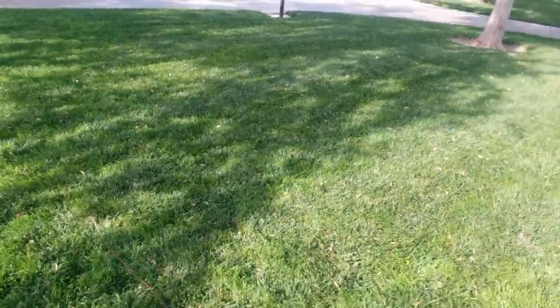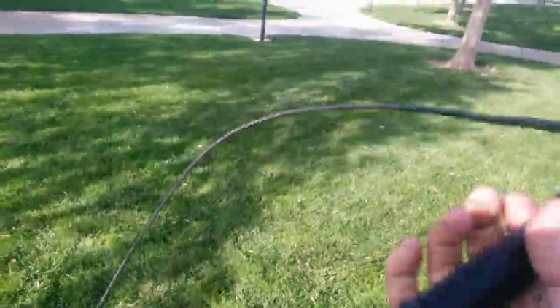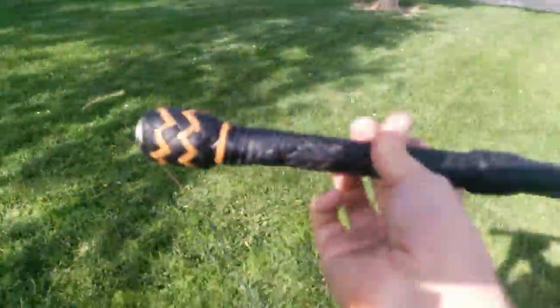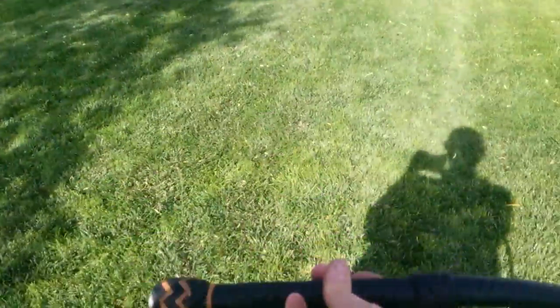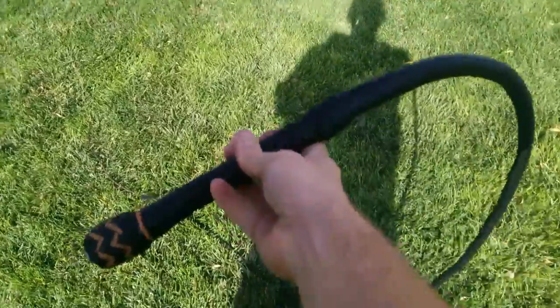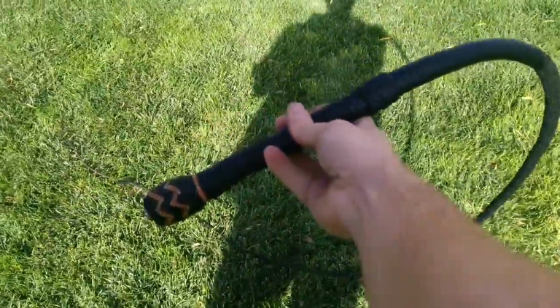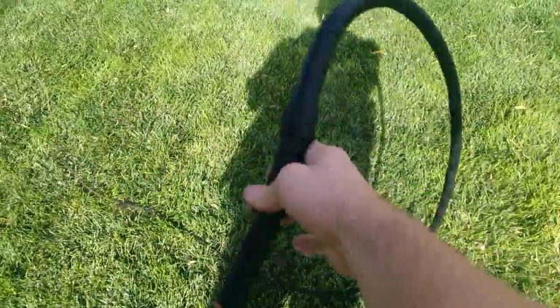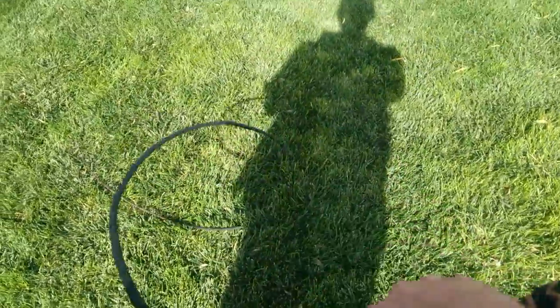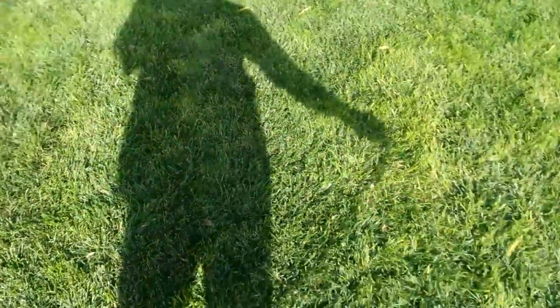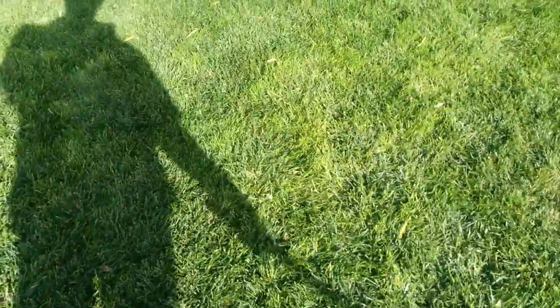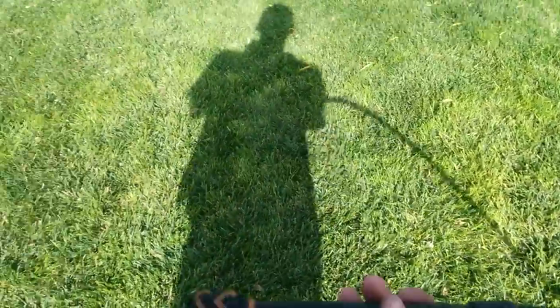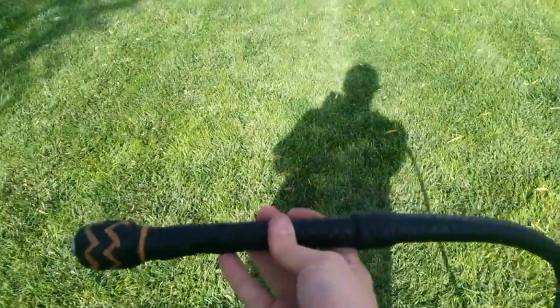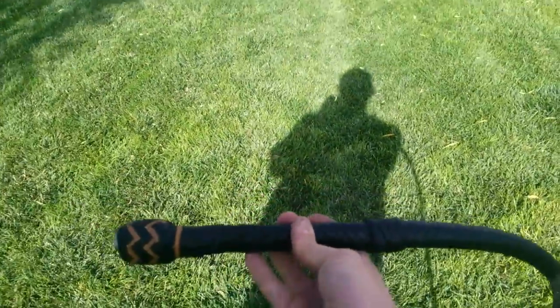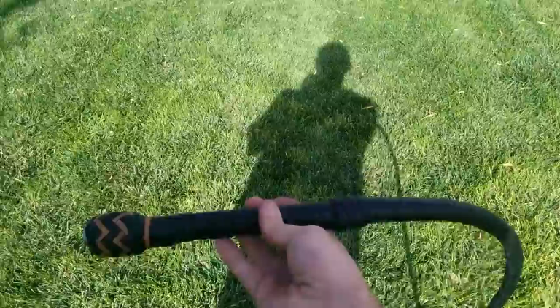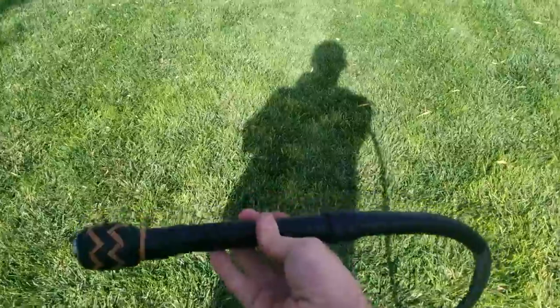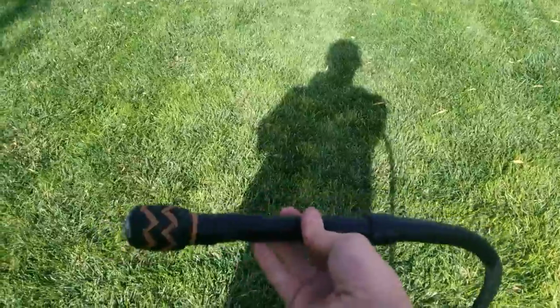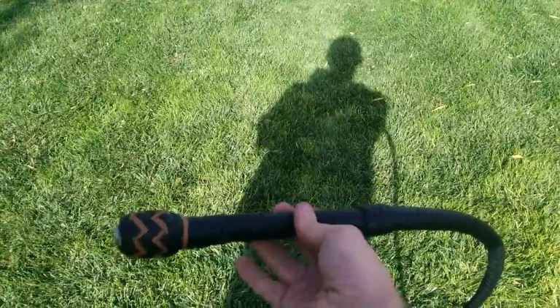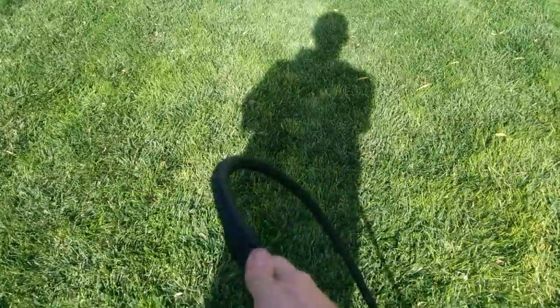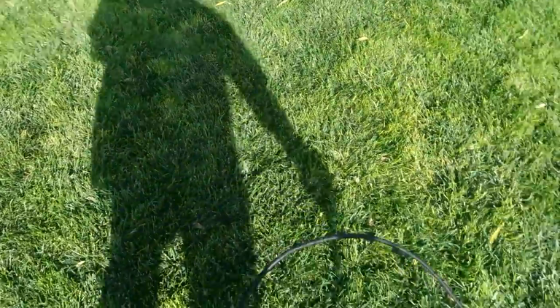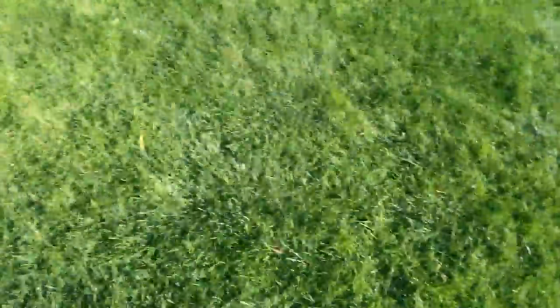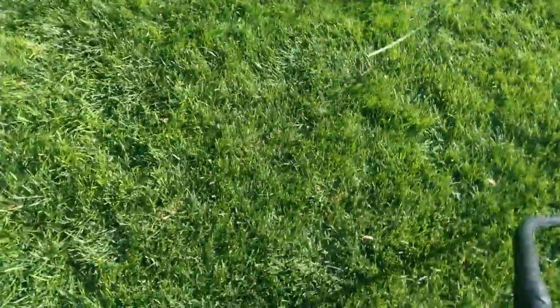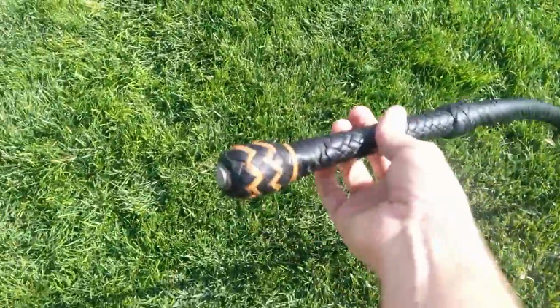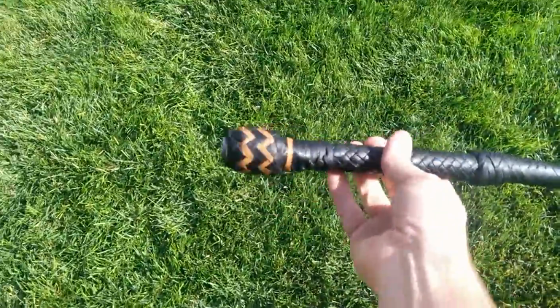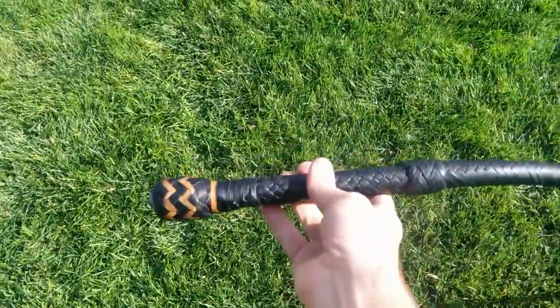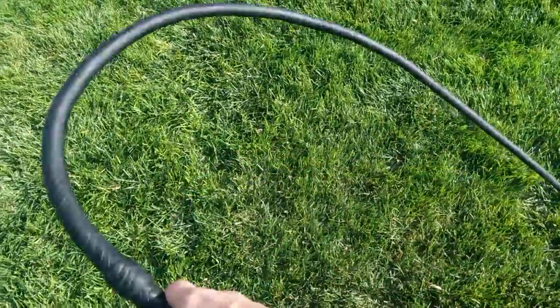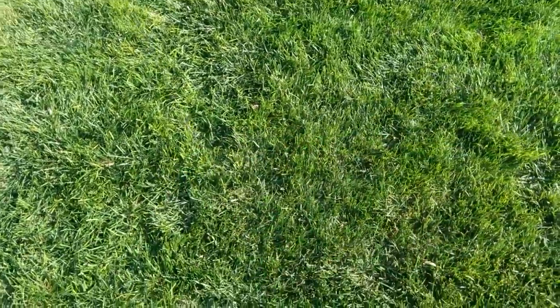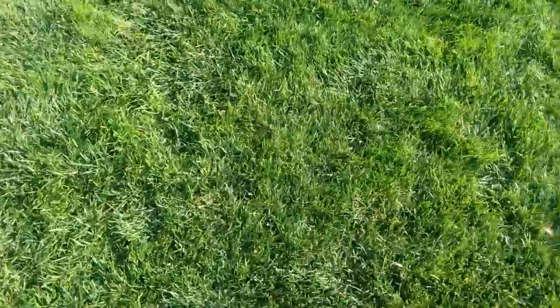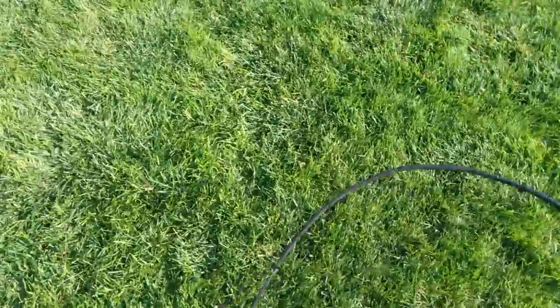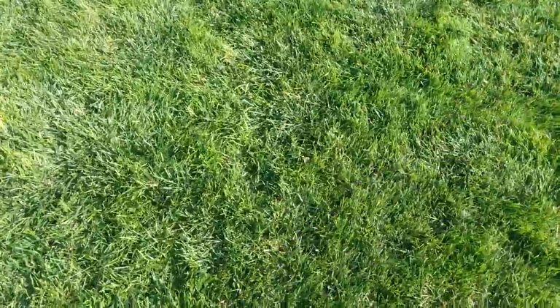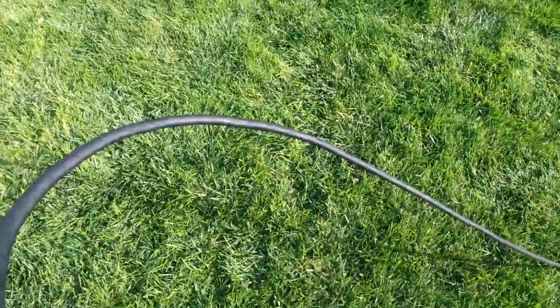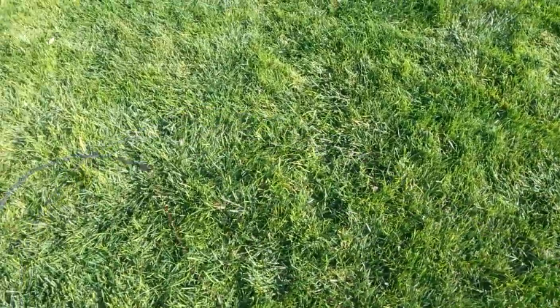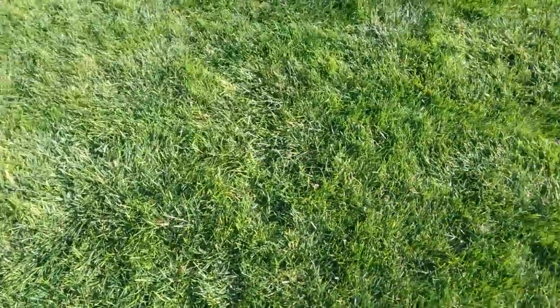There you go — 14-plait, eight-foot, twin belly, bolstered core bullwhip in black deerskin, on a ten-inch handle, eight-point fall.